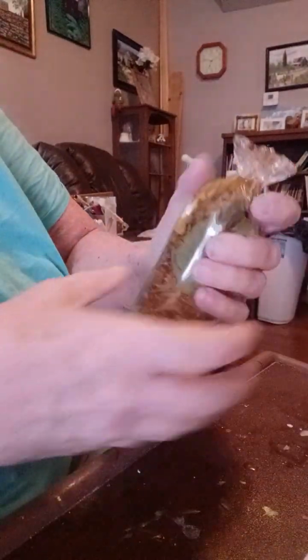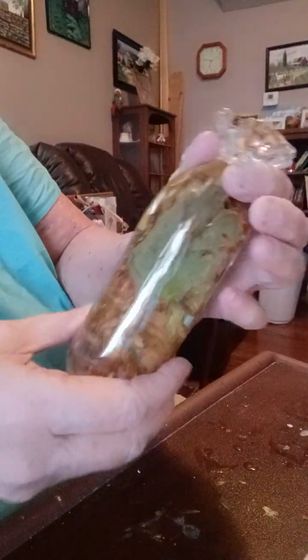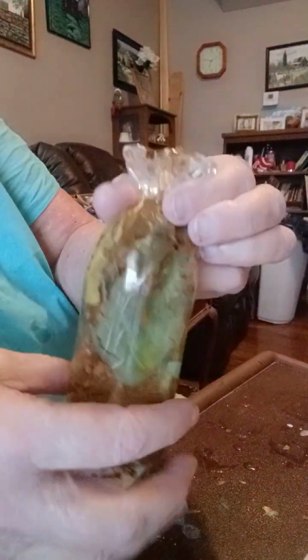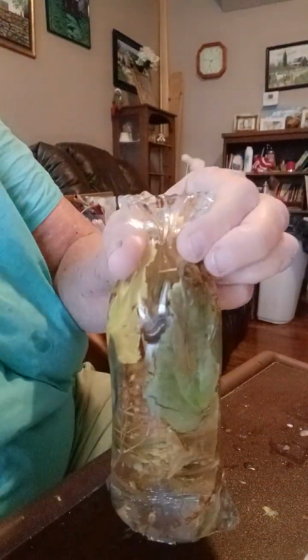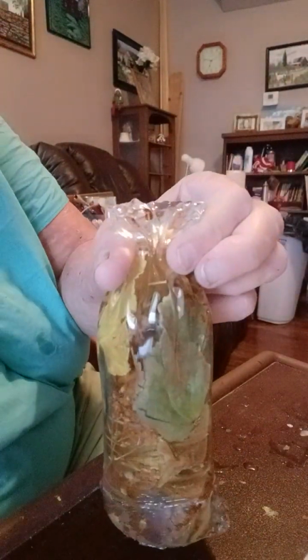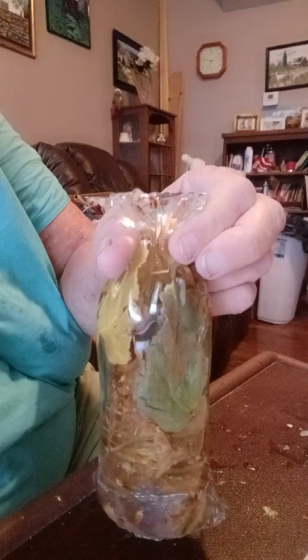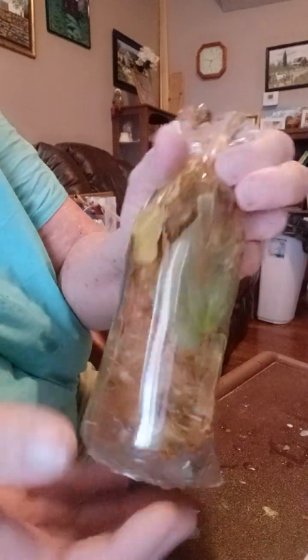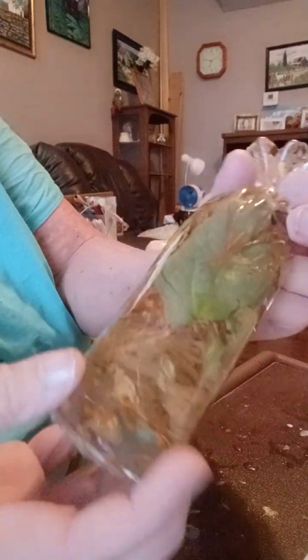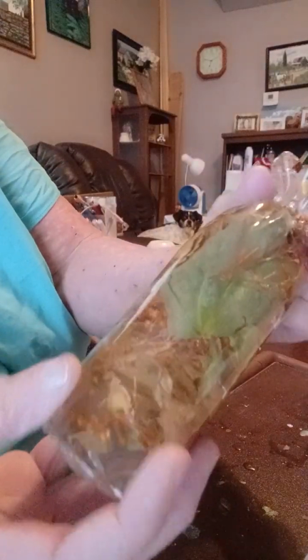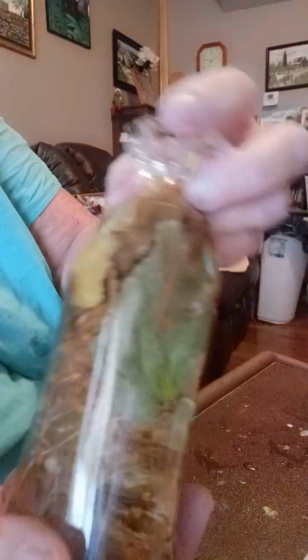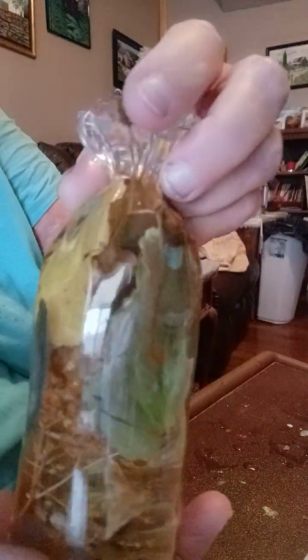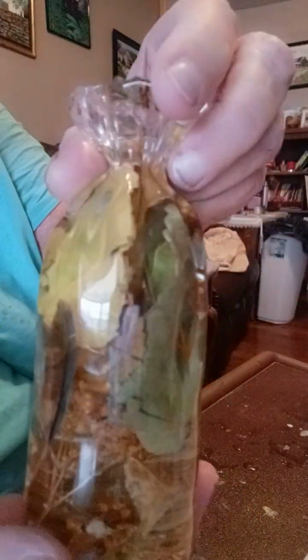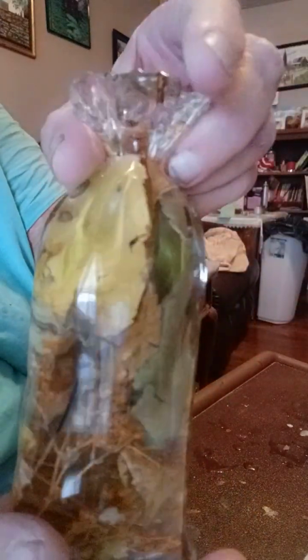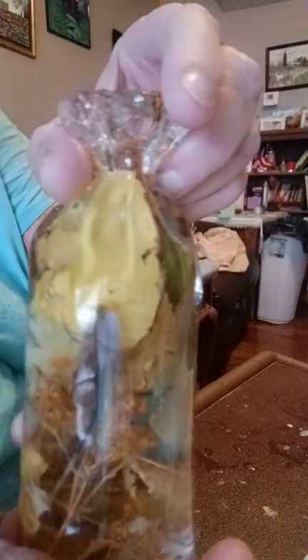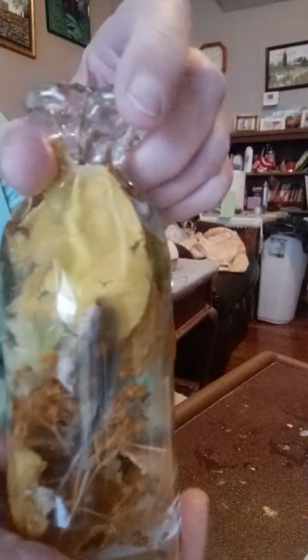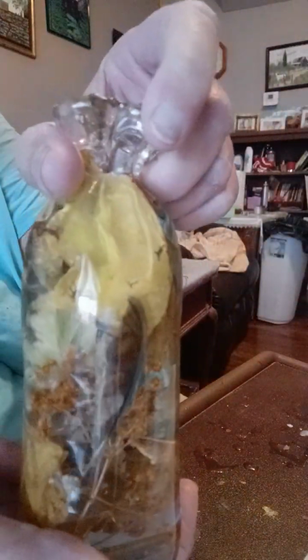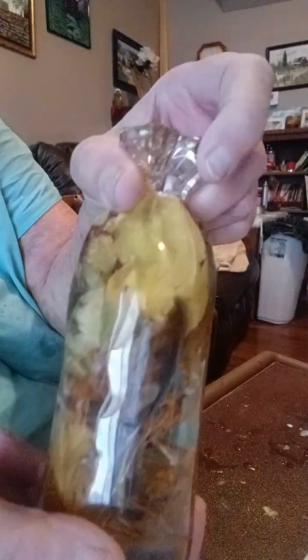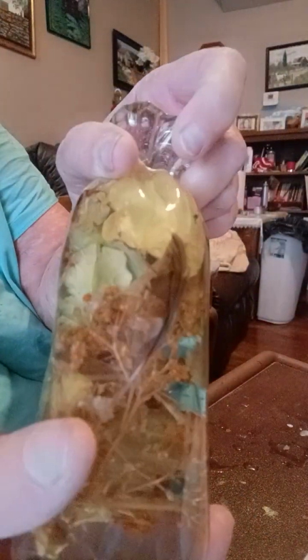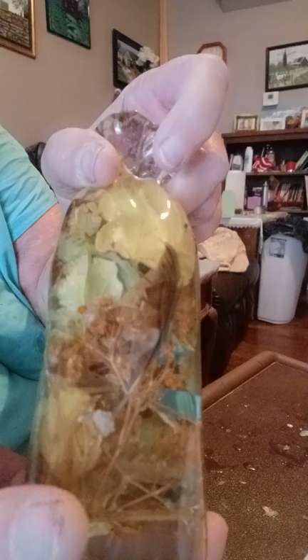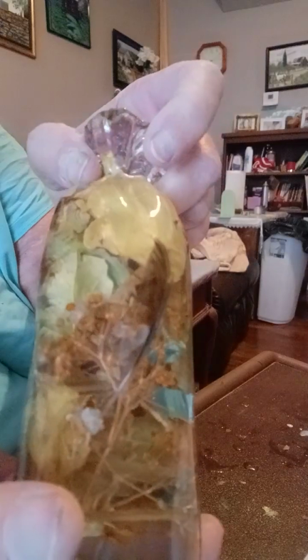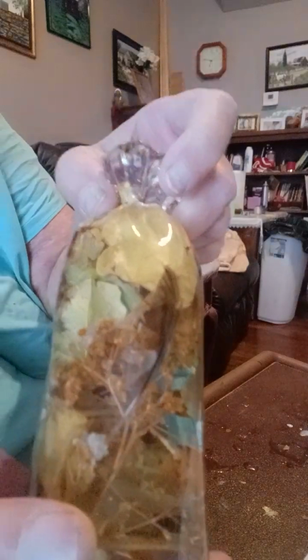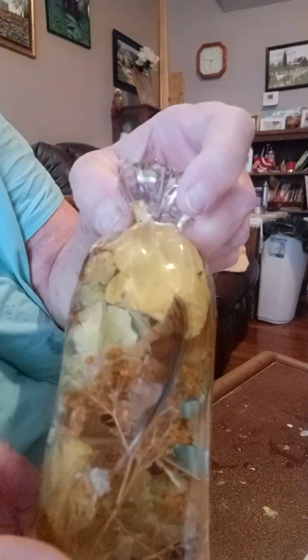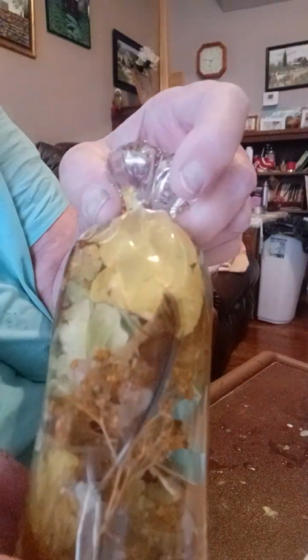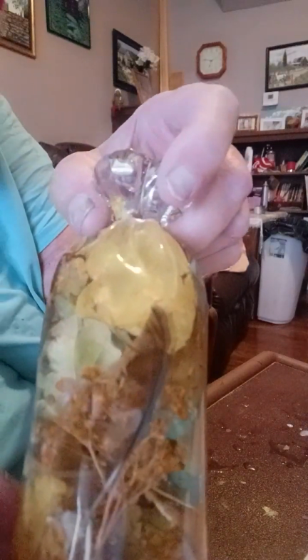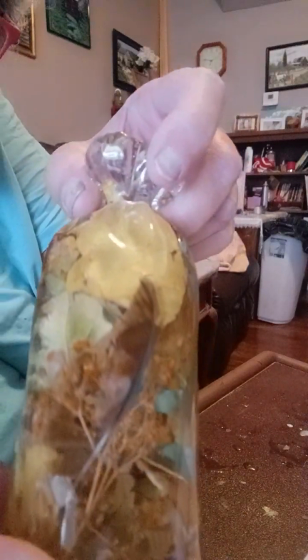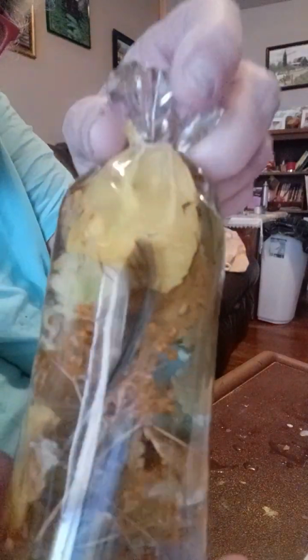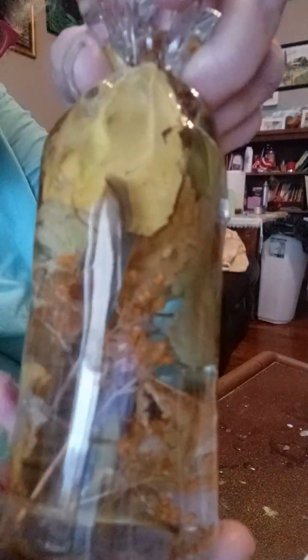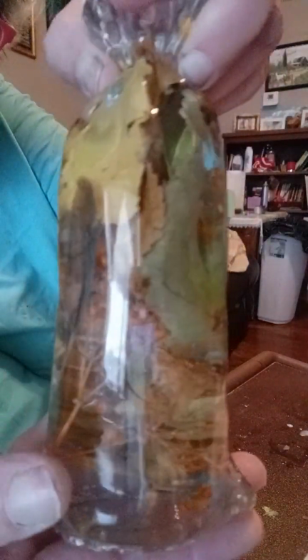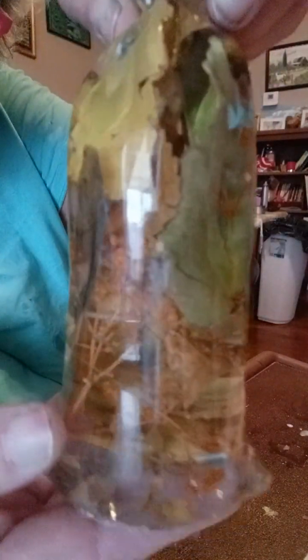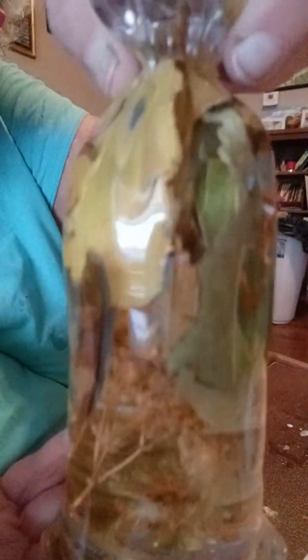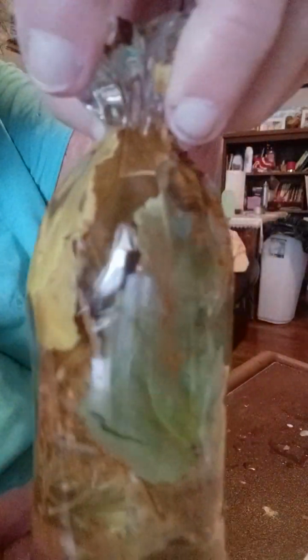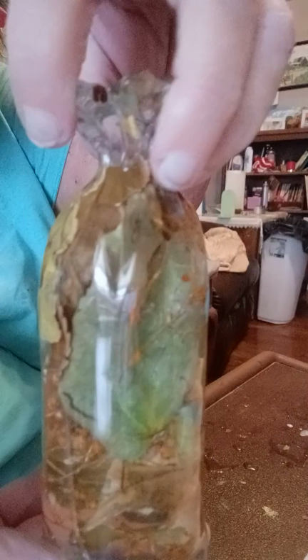Now look at that. We've got a sack full of flowers and there's a little feather in there. See that feather? That's from our parakeets. Sack full of dried flowers.